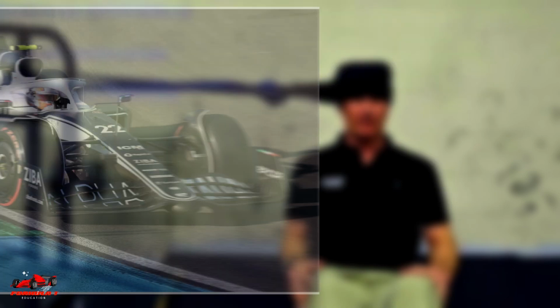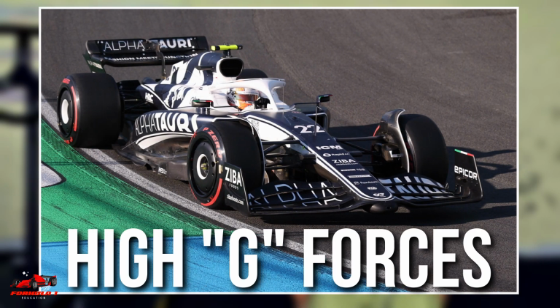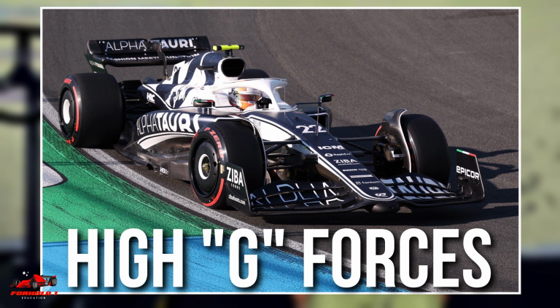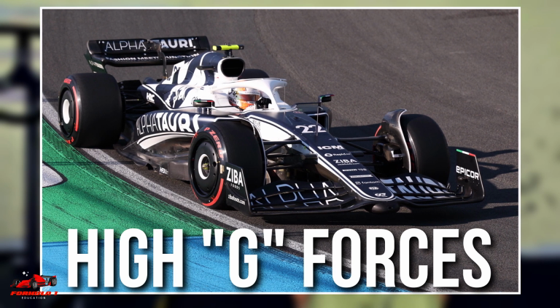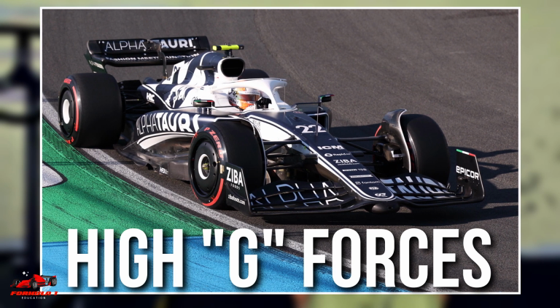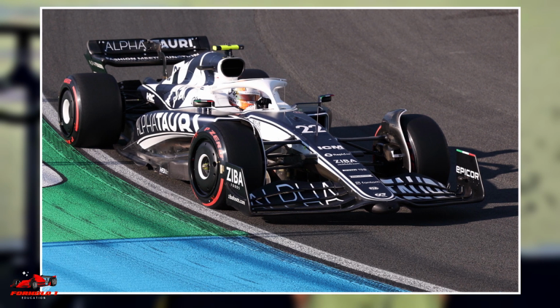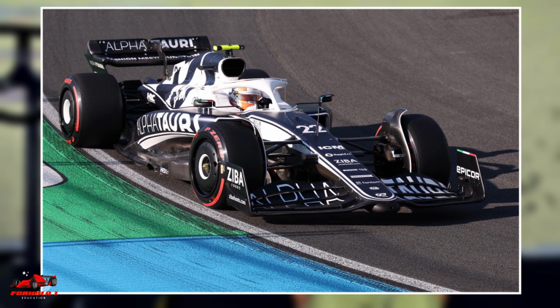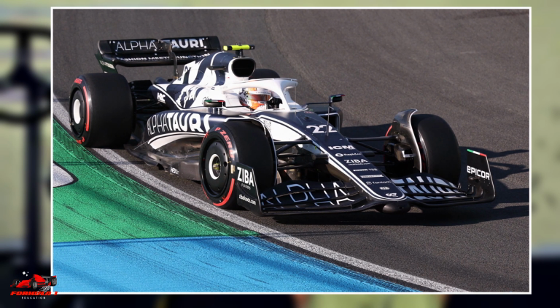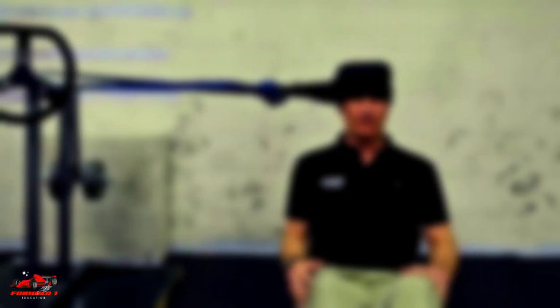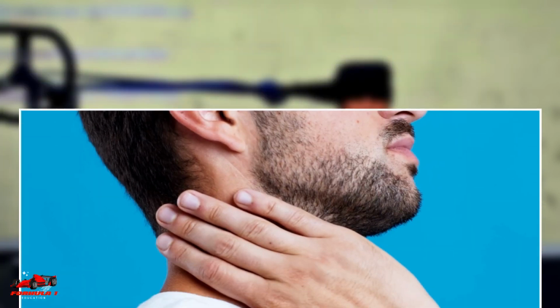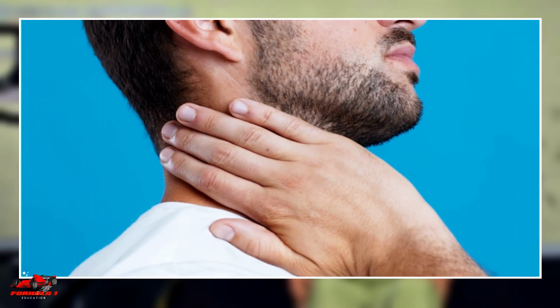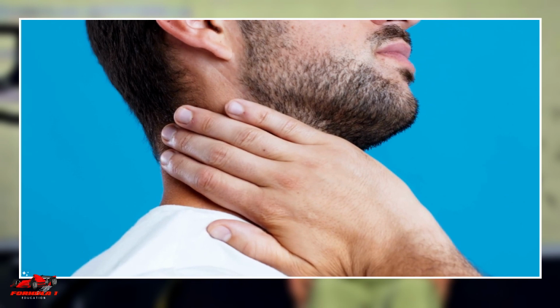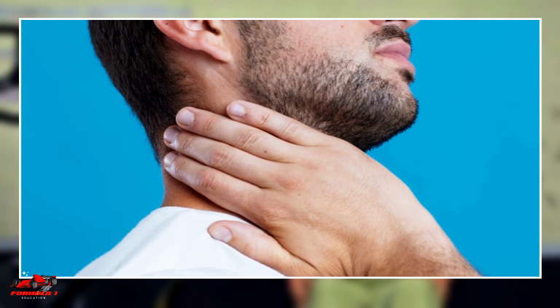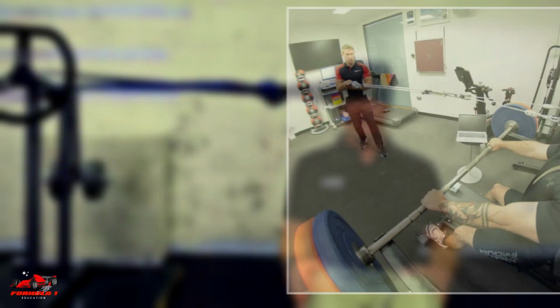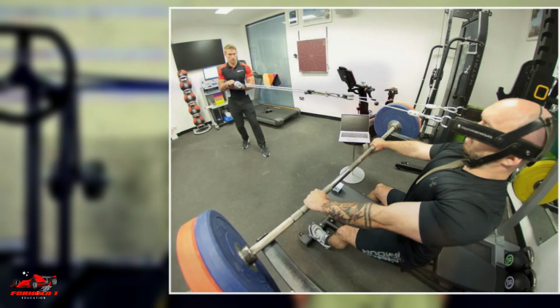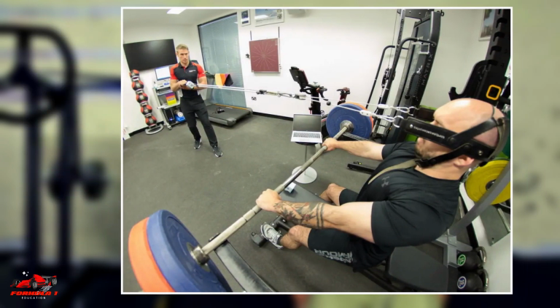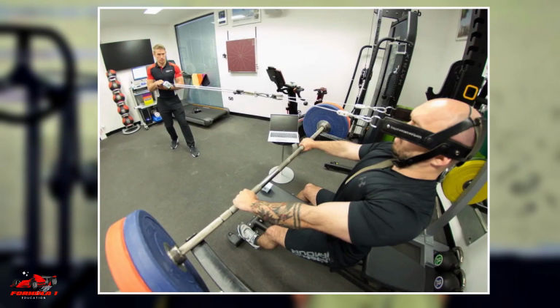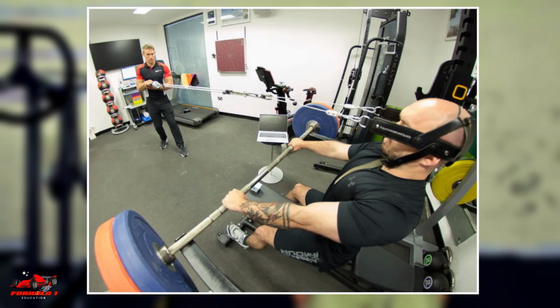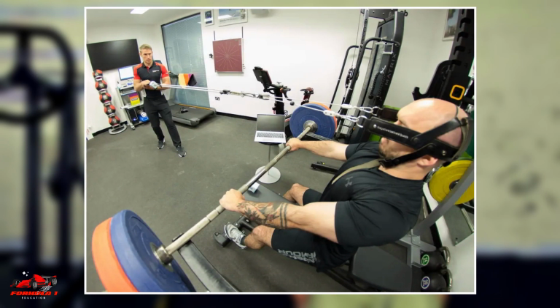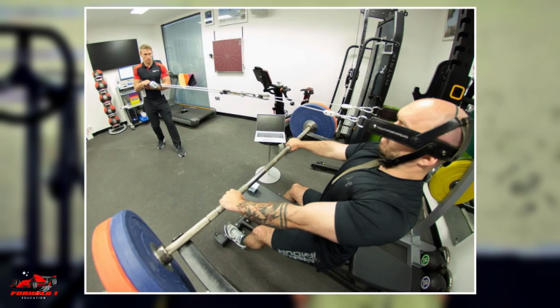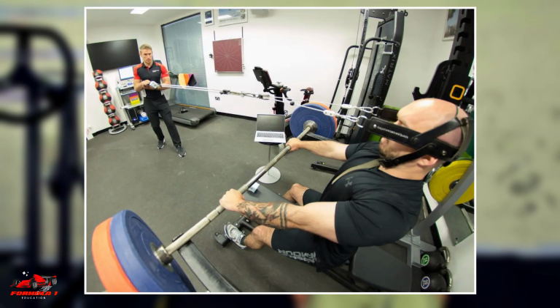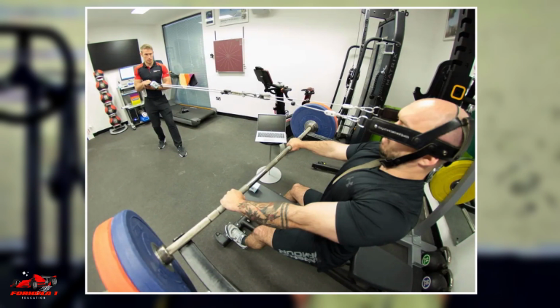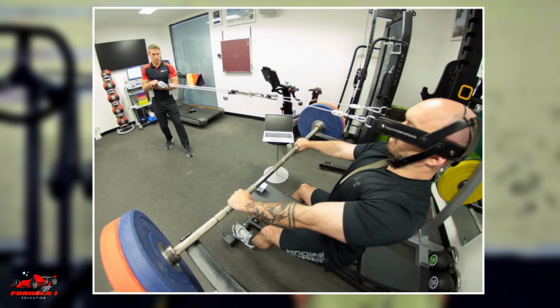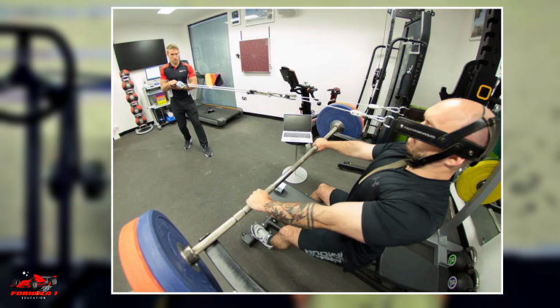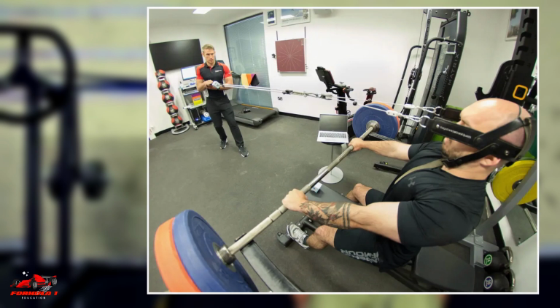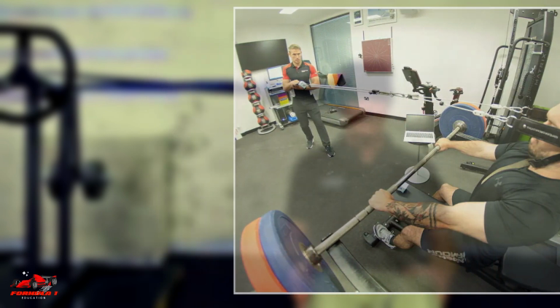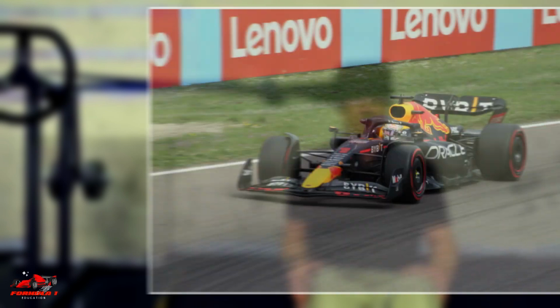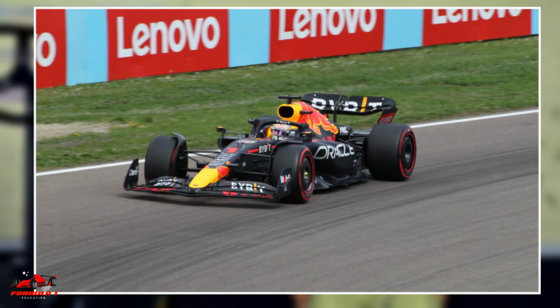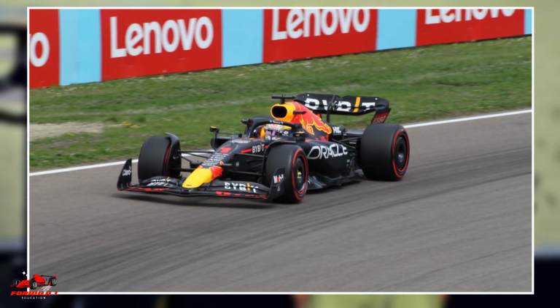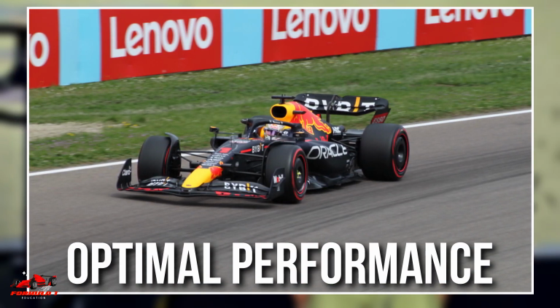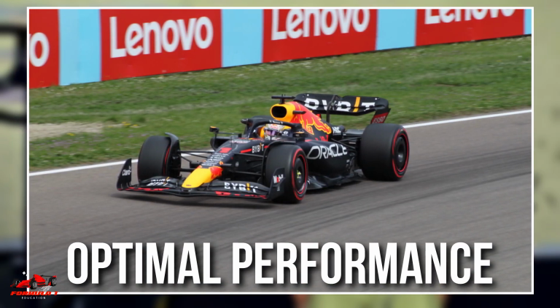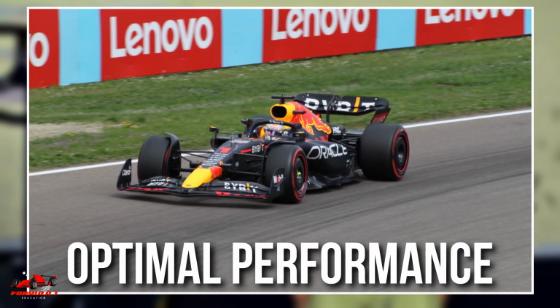These high G-forces can cause the head to wobble and put a strain on the neck muscles. Neck training helps drivers to withstand these high G-forces and maintain their head position, which is crucial for optimal performance.